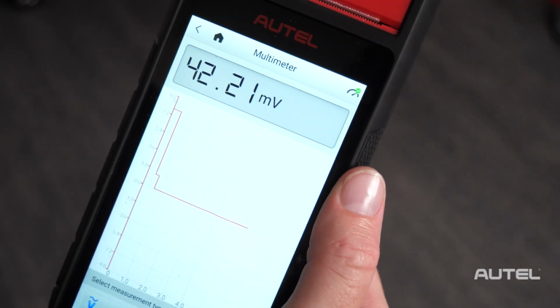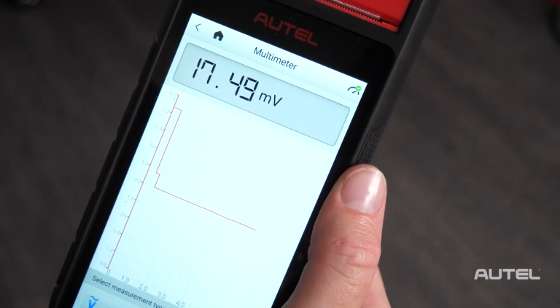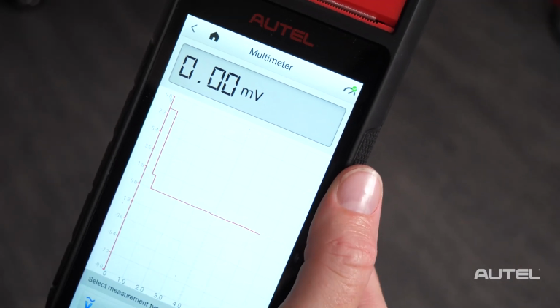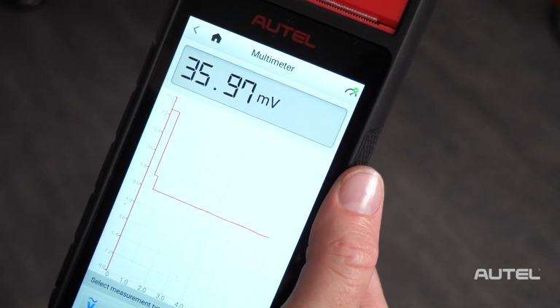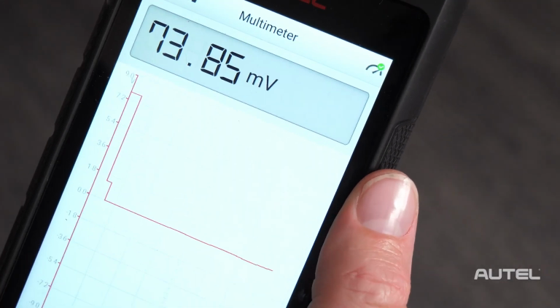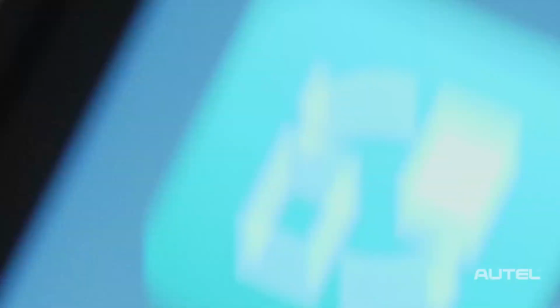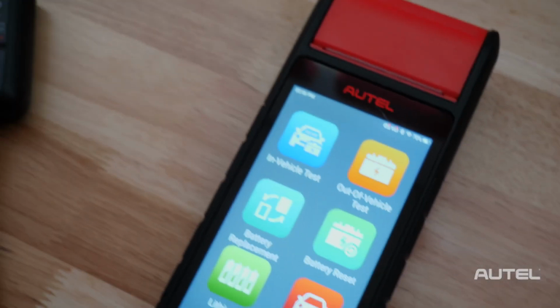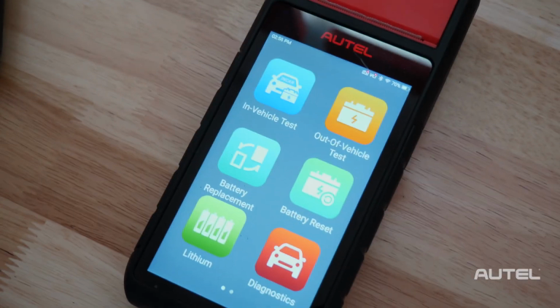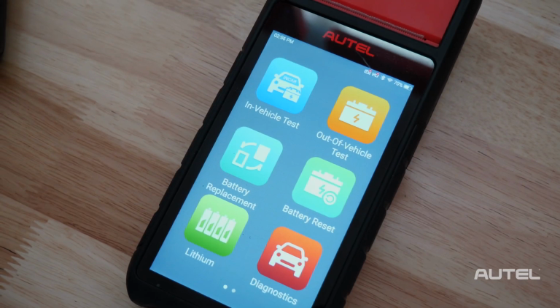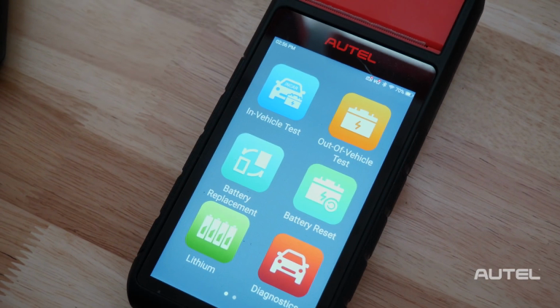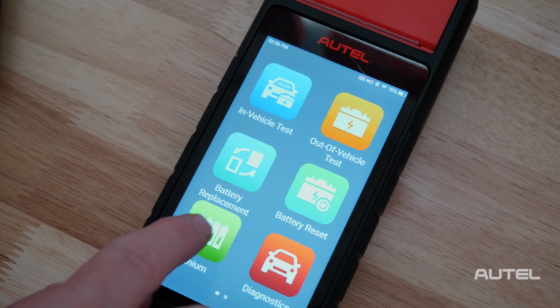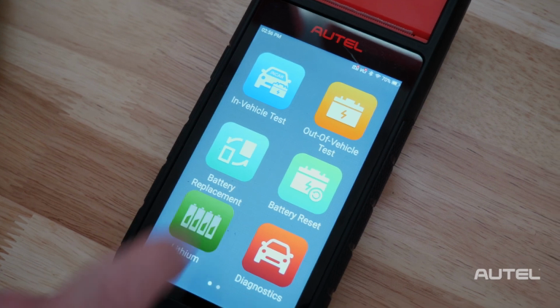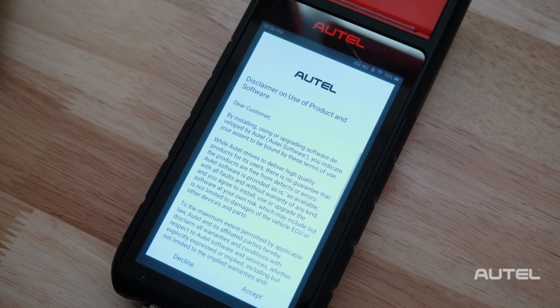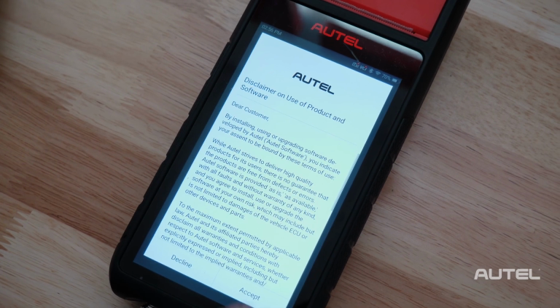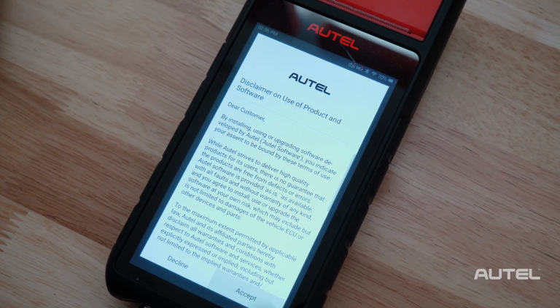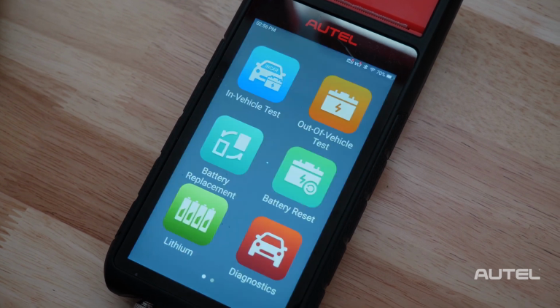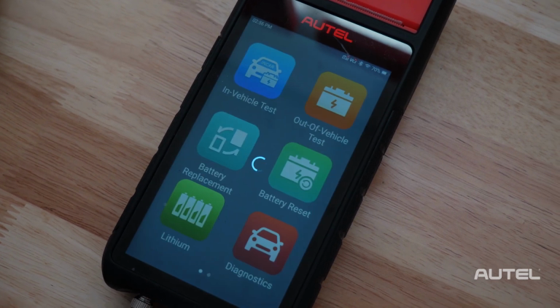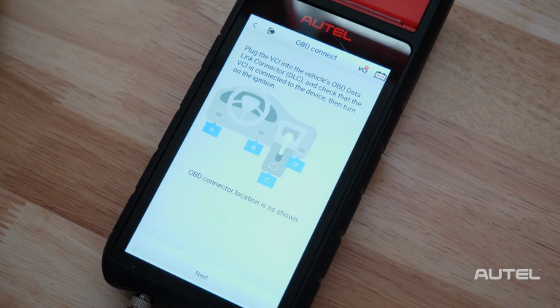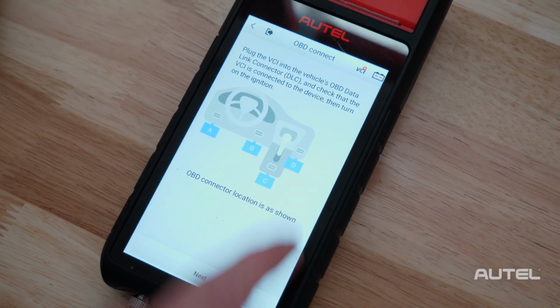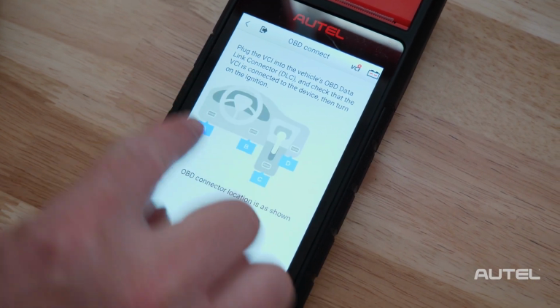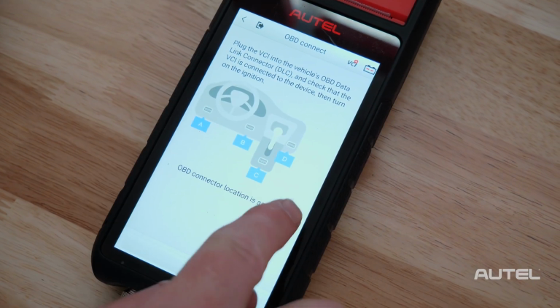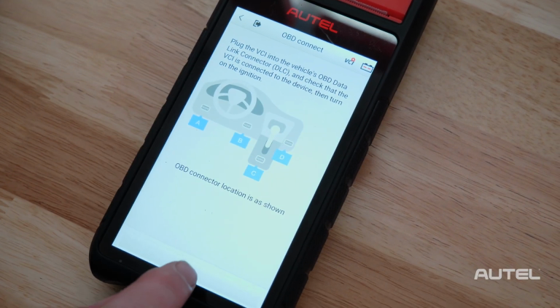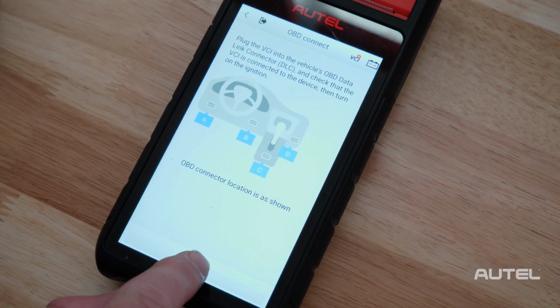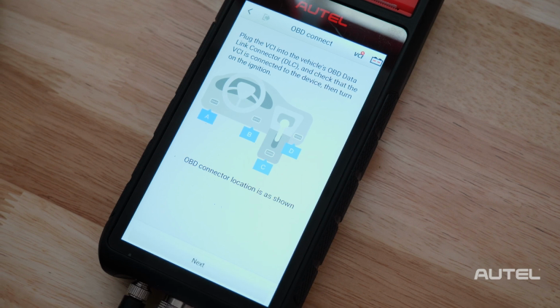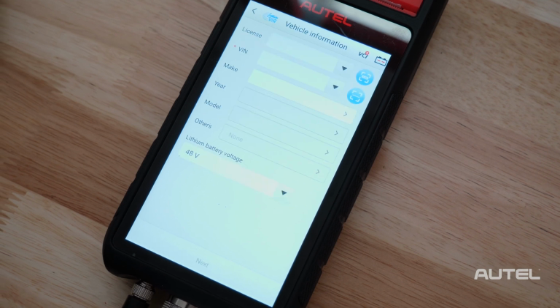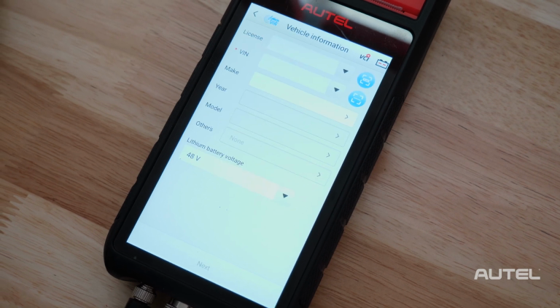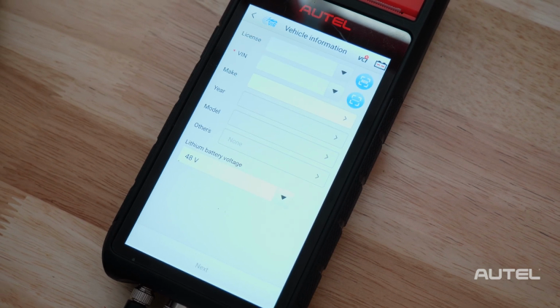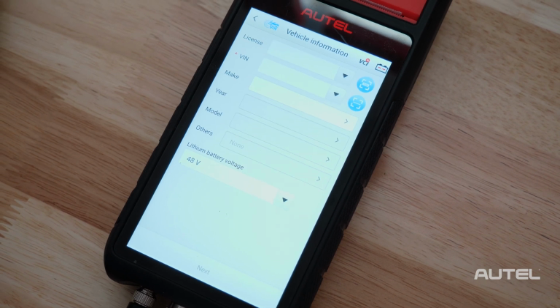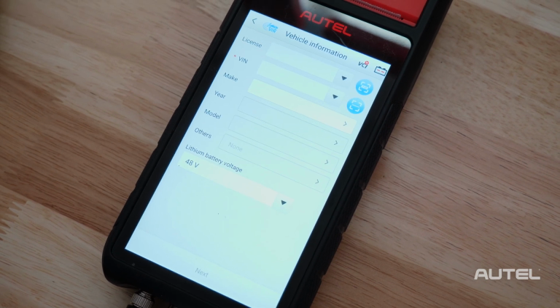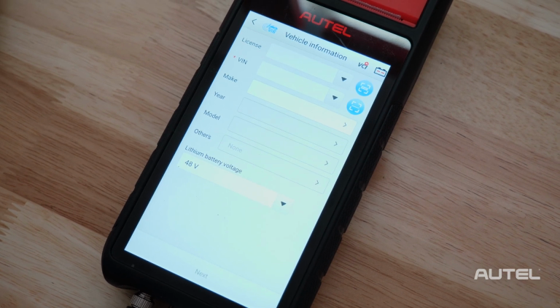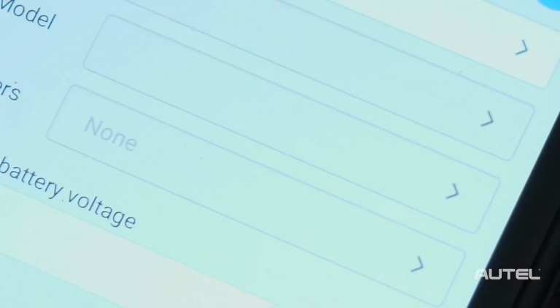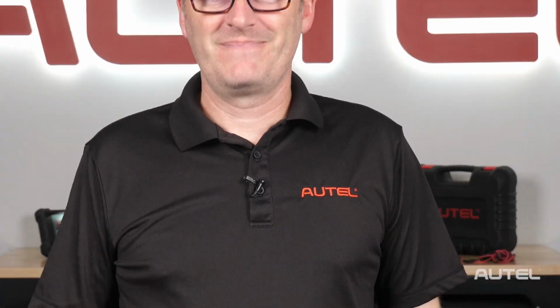Another added benefit built right into the BT608 is lithium battery testing. This includes 48-volt mild hybrid vehicles like those offered by Volkswagen and Audi. The testing is done through the OBD2 connector and the BT608 guides you right along.